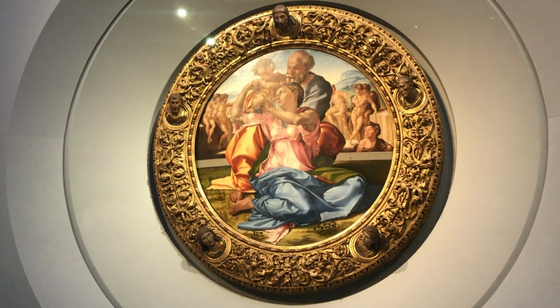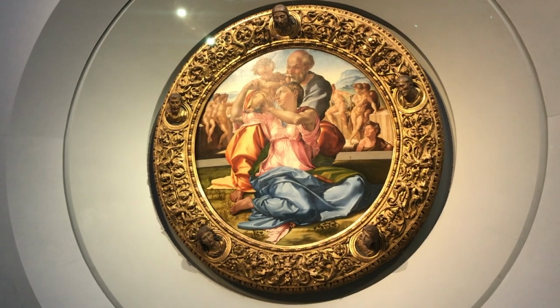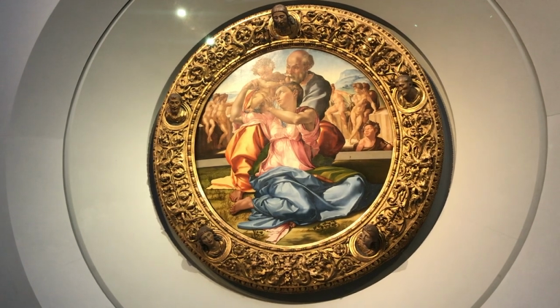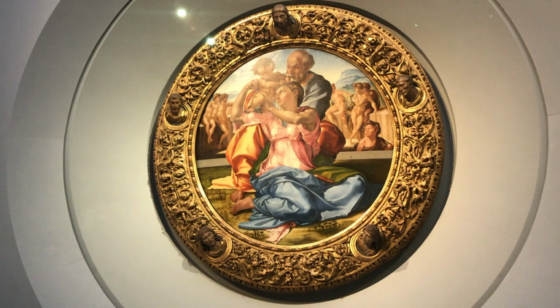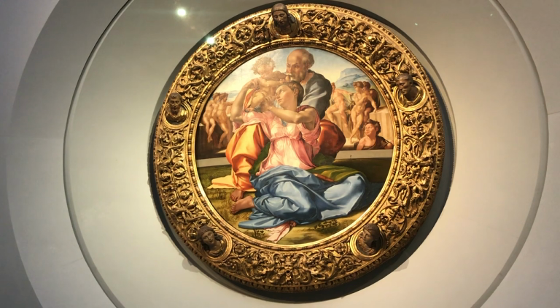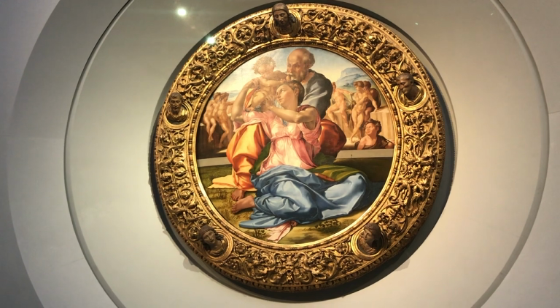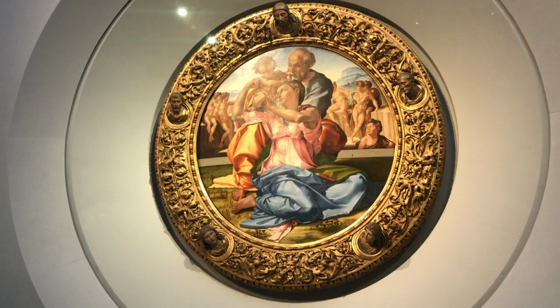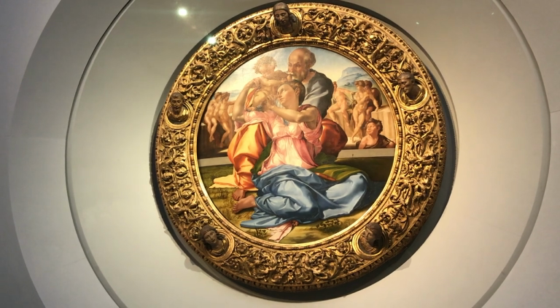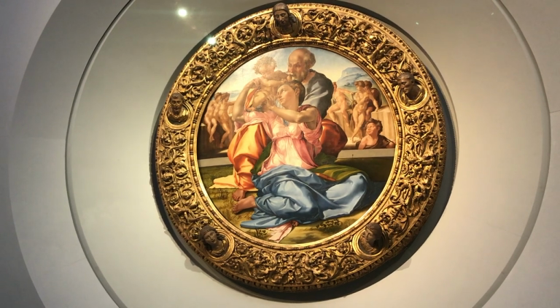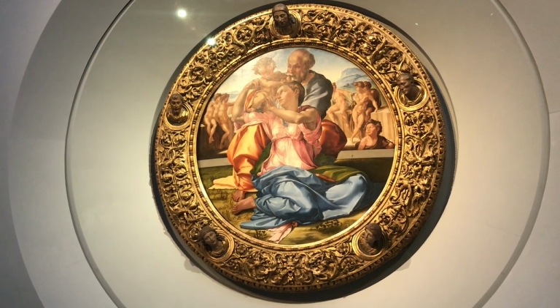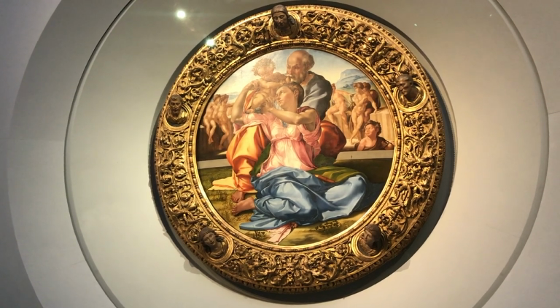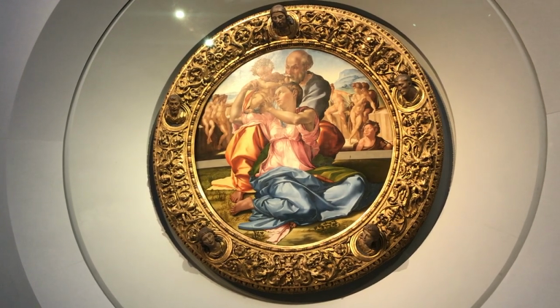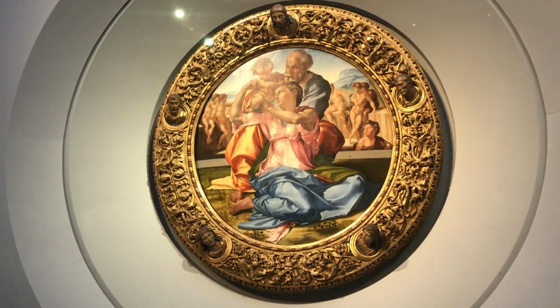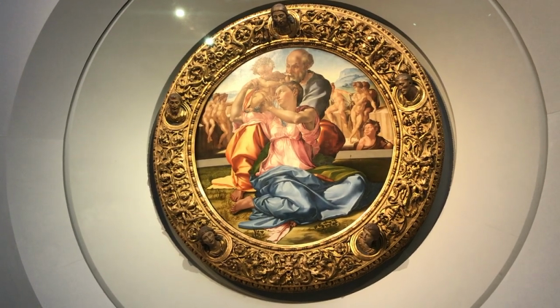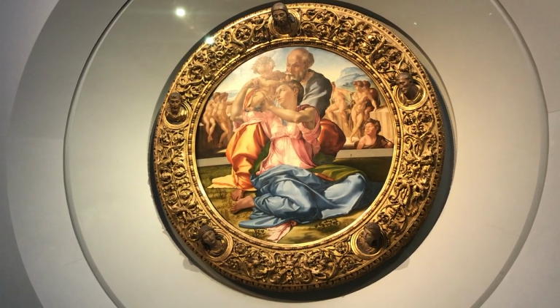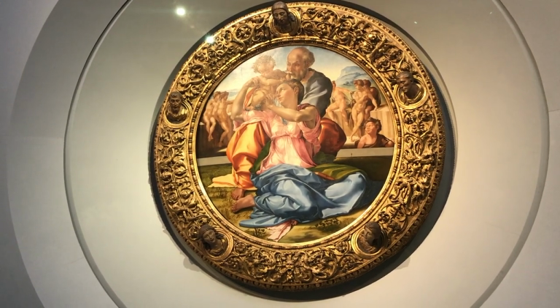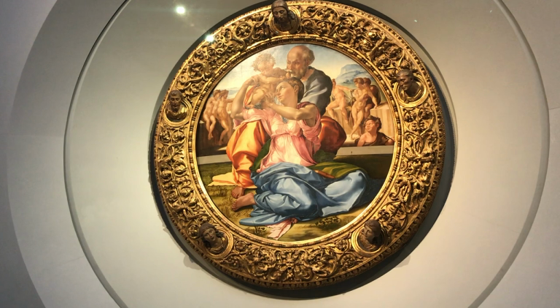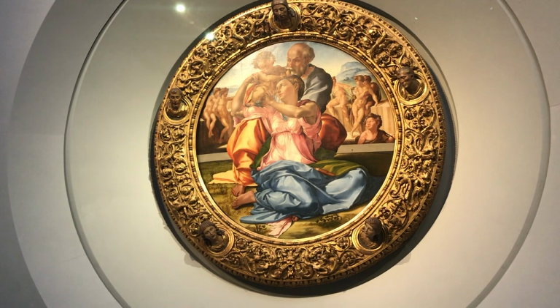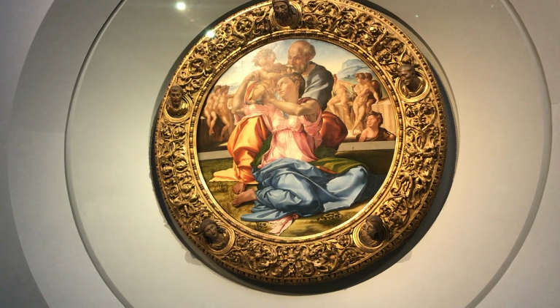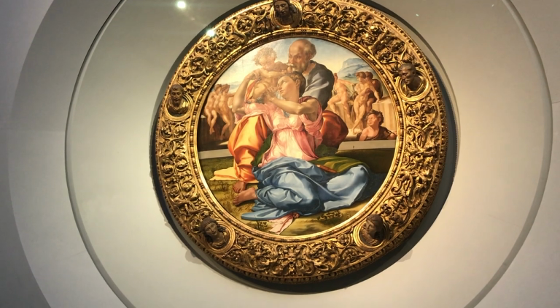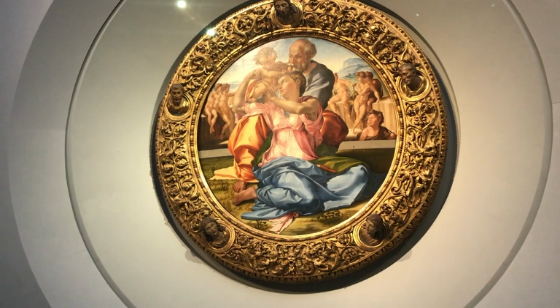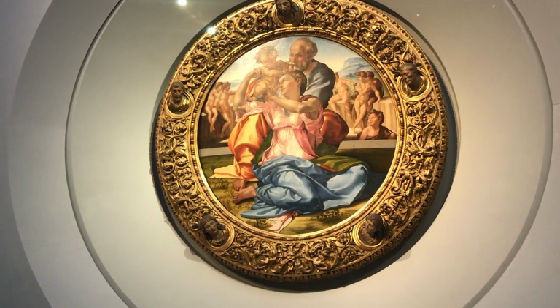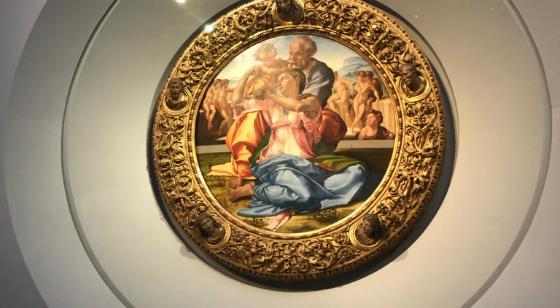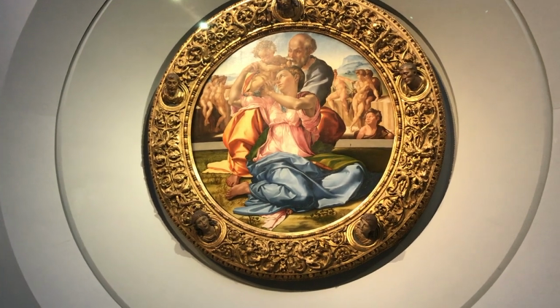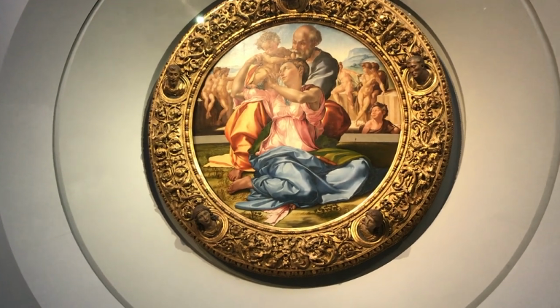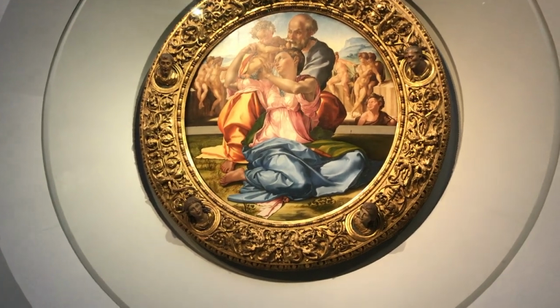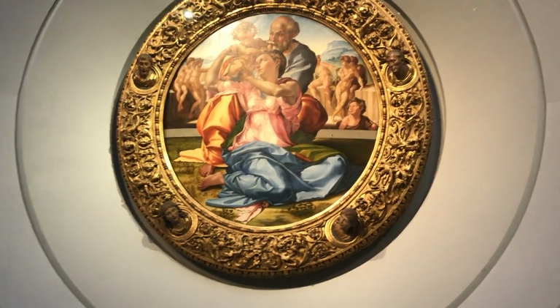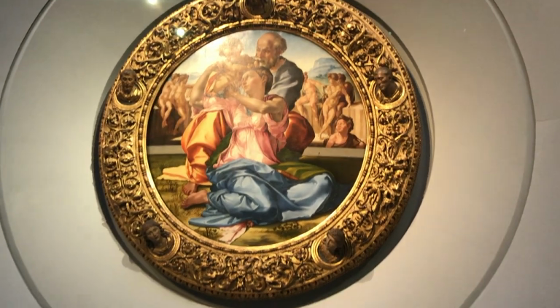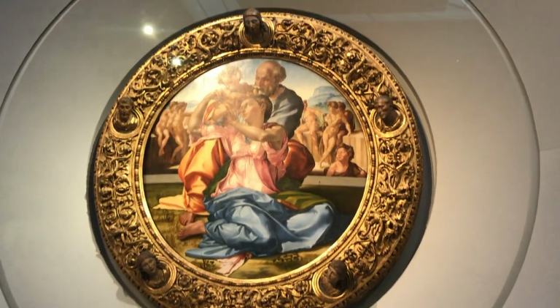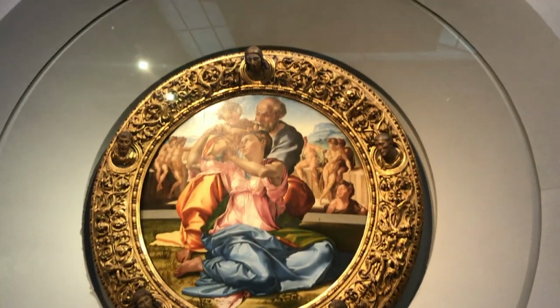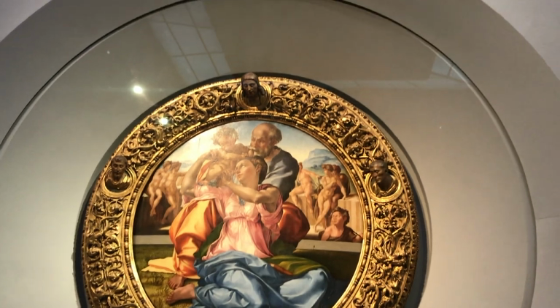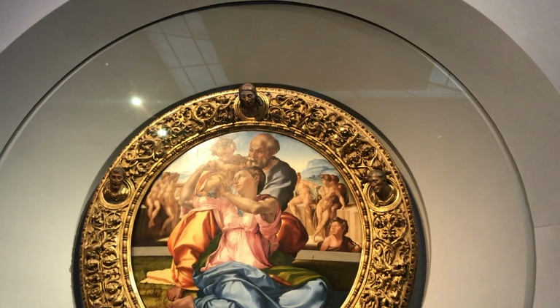Michelangelo's Holy Family with the Young Saint John the Baptist is the only documented panel painting. It is worth noting that this painting uses both antique and Christian motifs, and sits in its original rich frame.